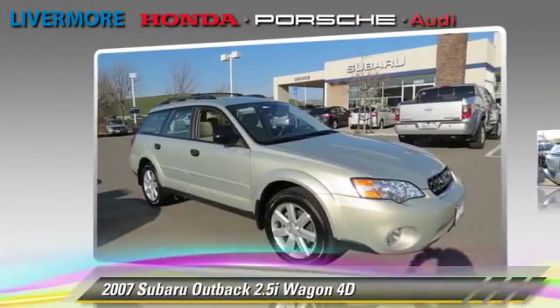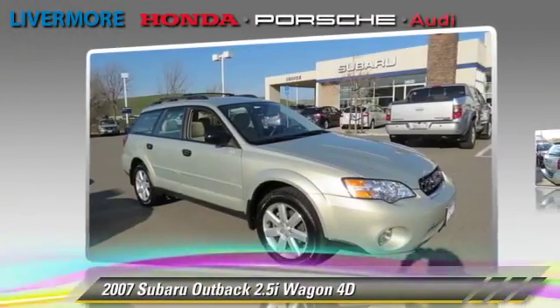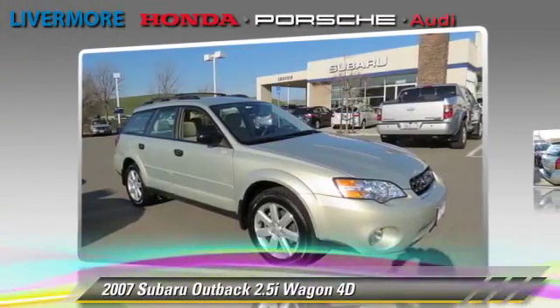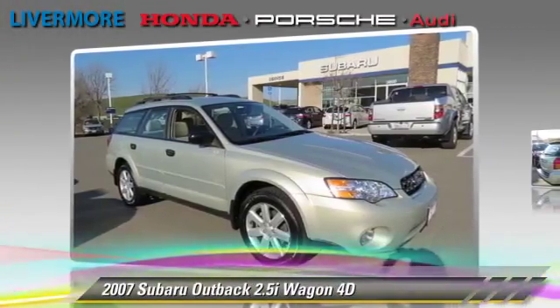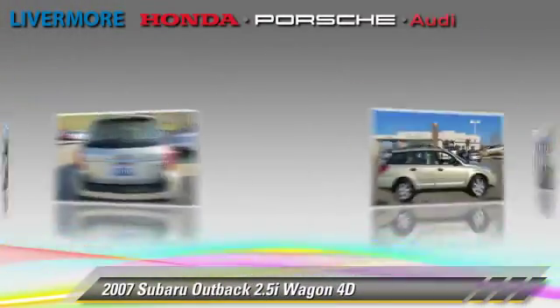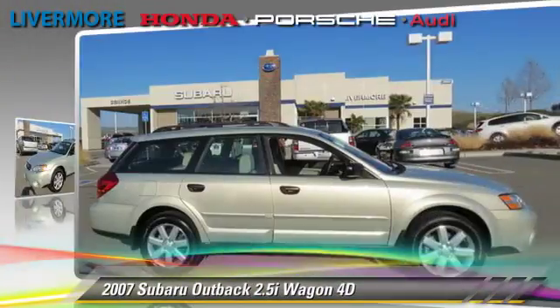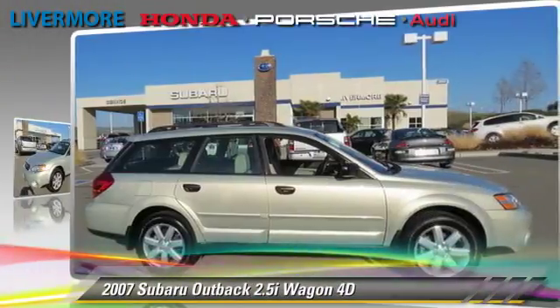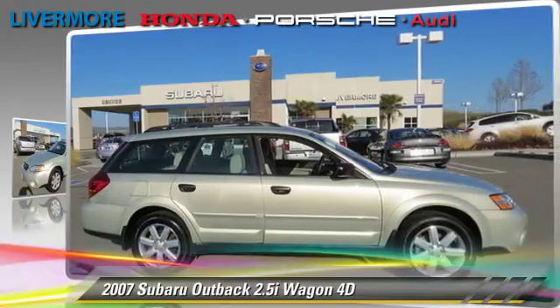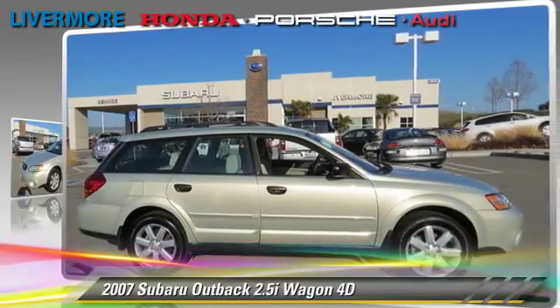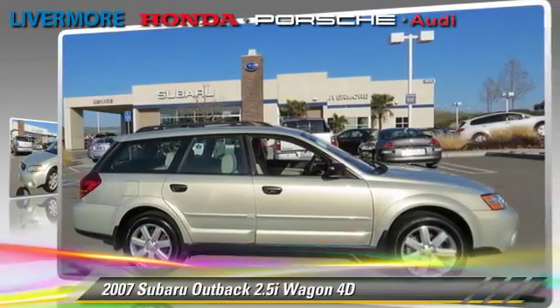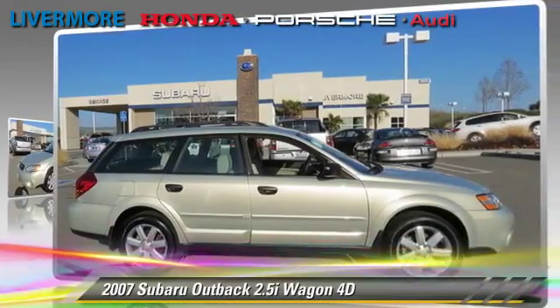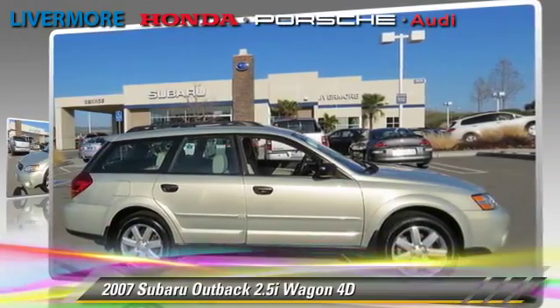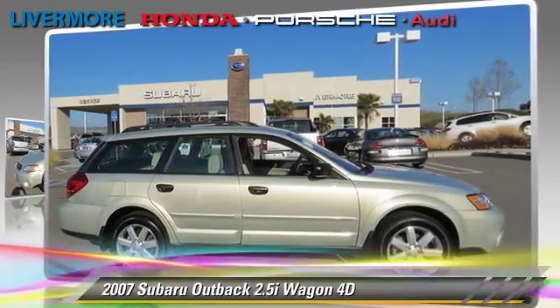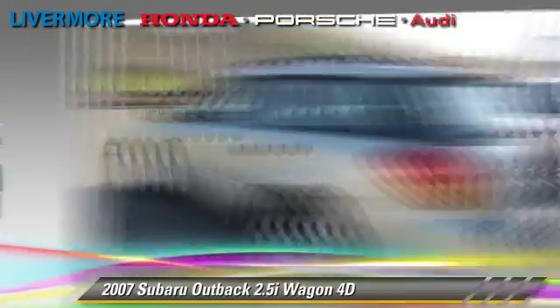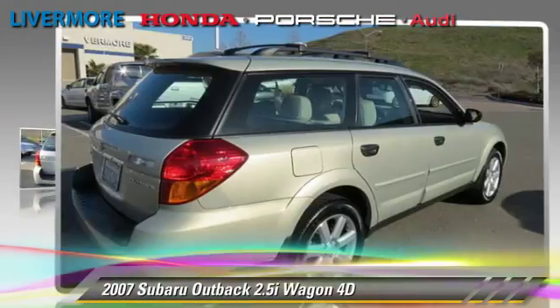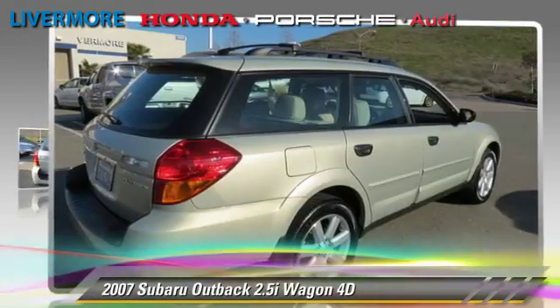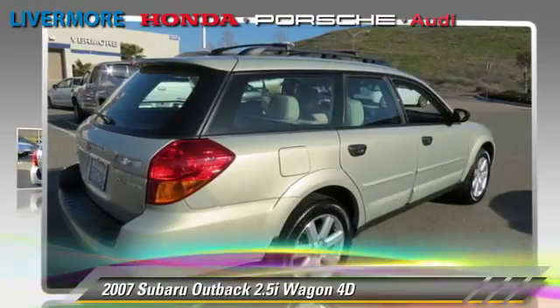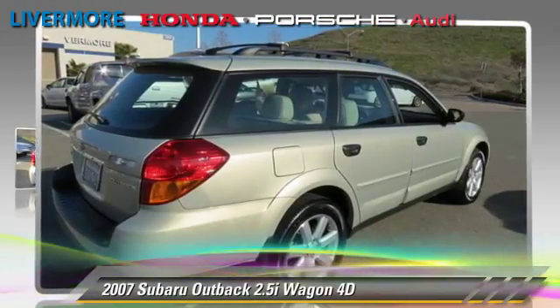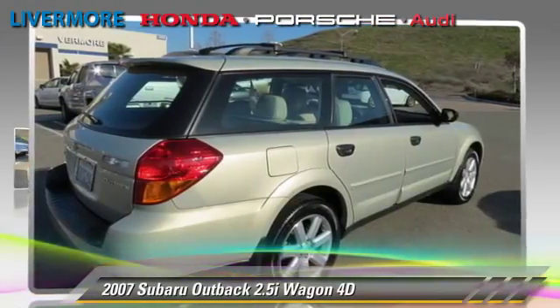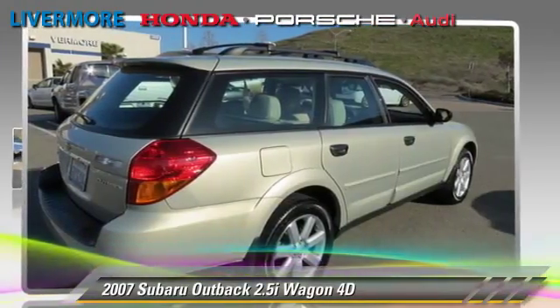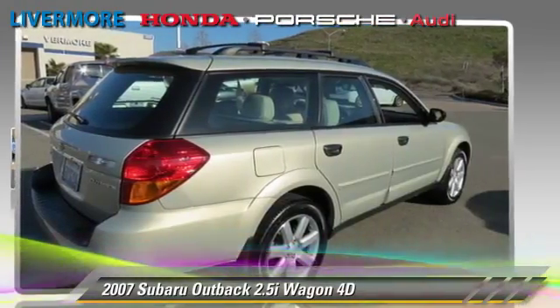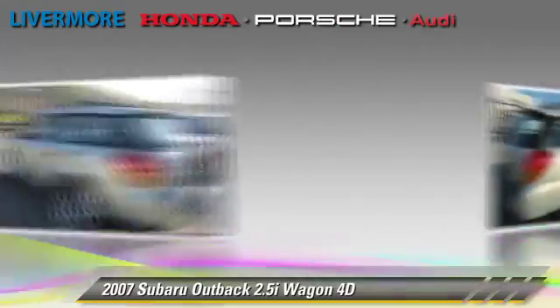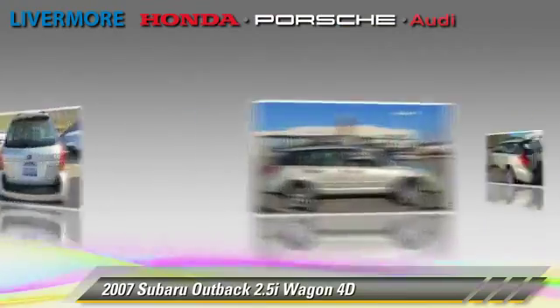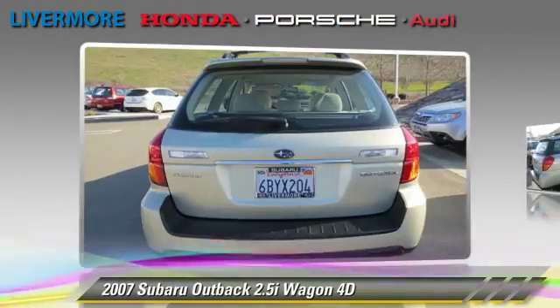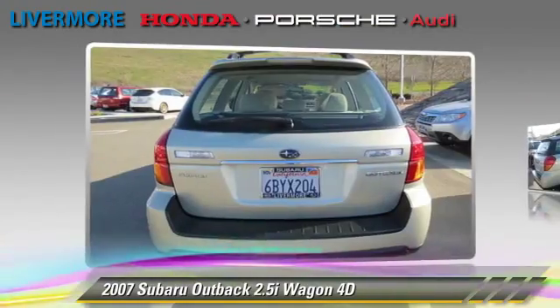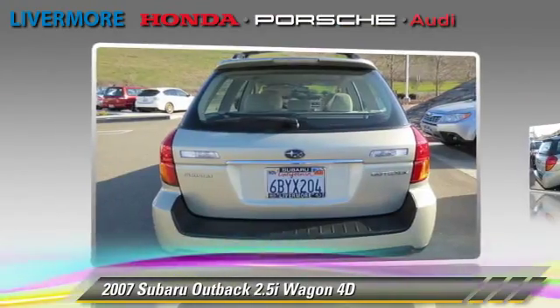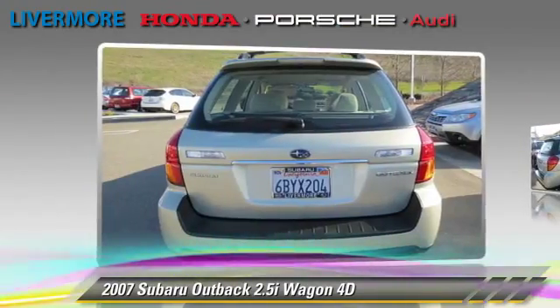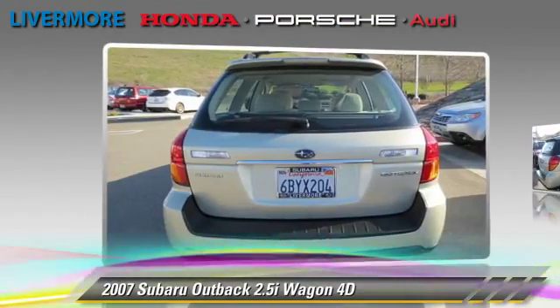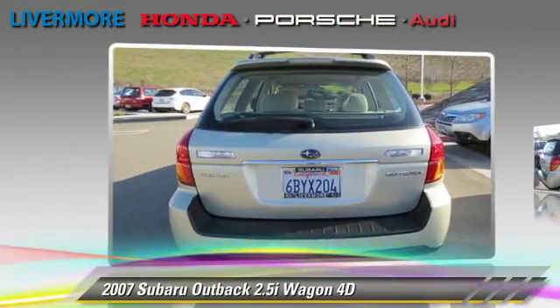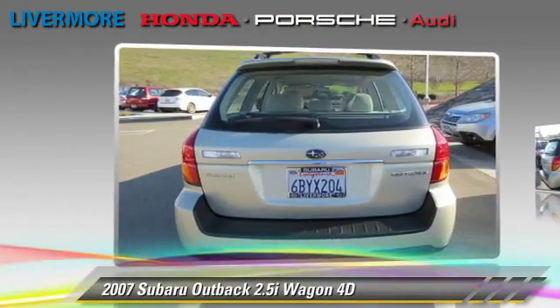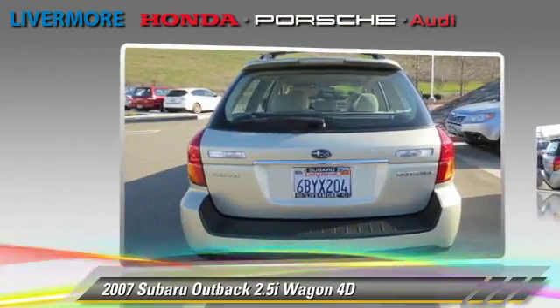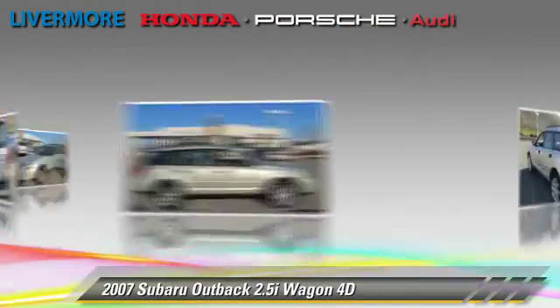Comfort and convenience features include power steering, powered door locks, and cruise control. Give us a call to schedule your test drive today.